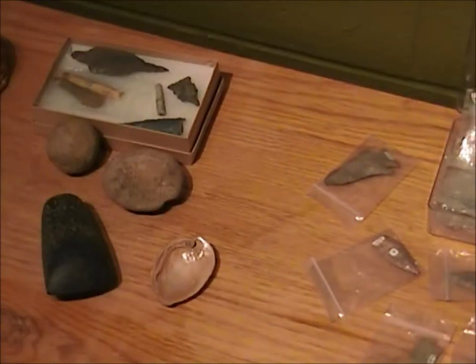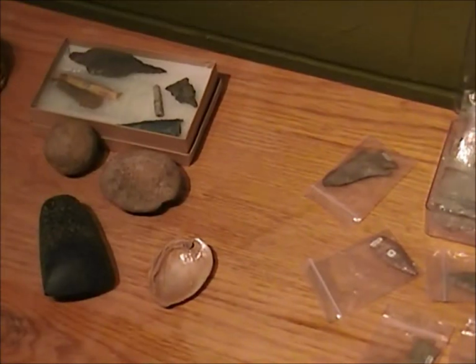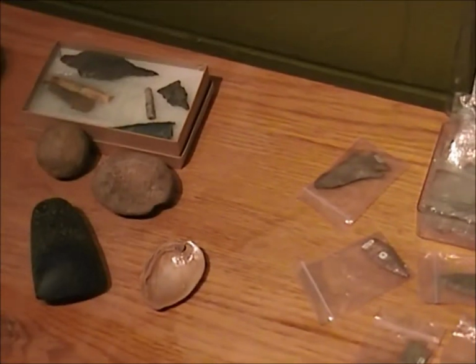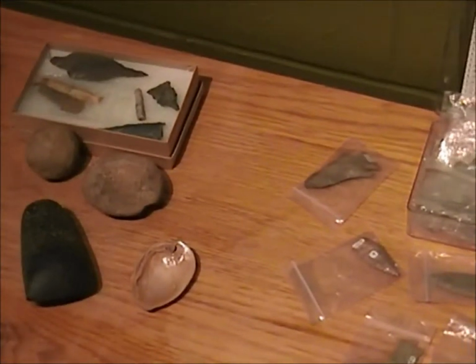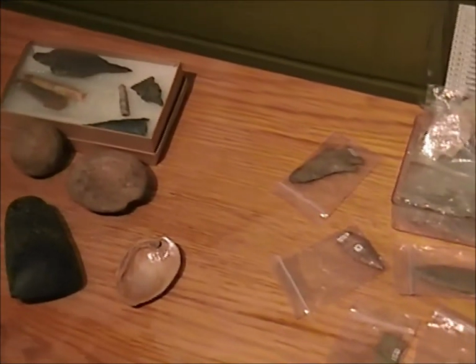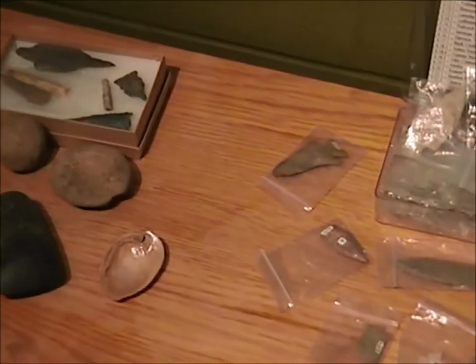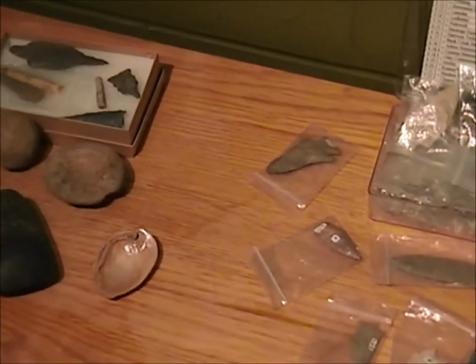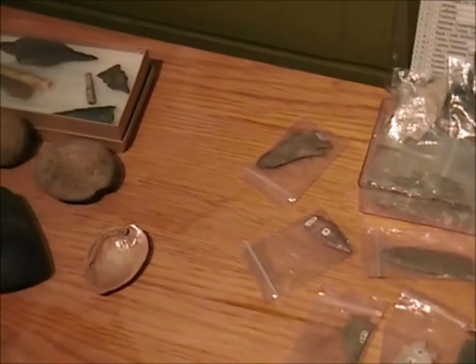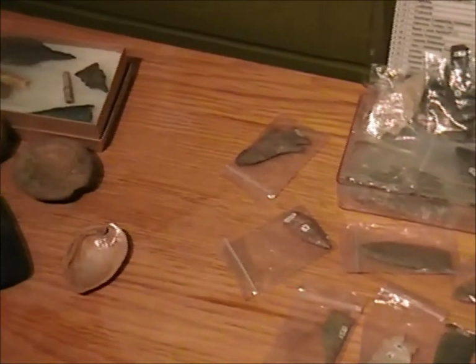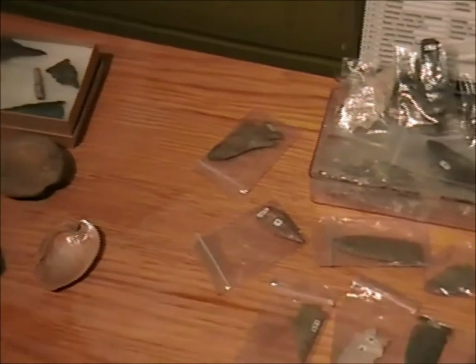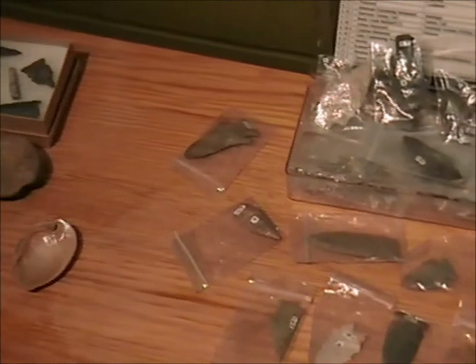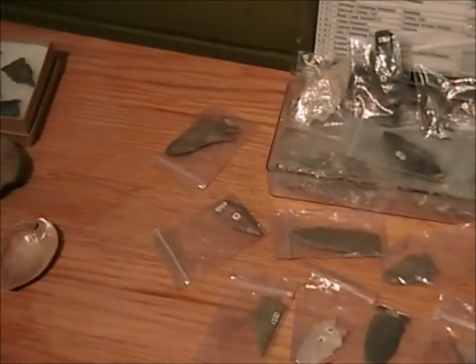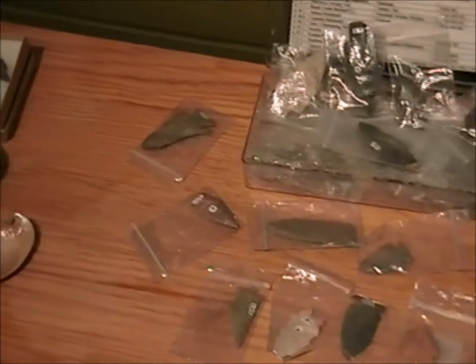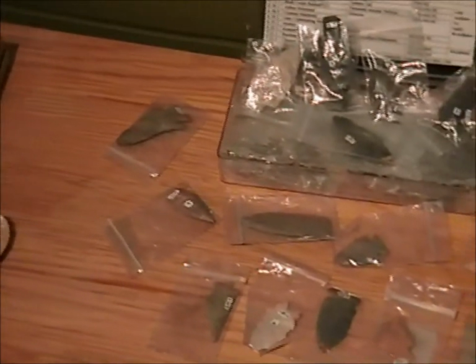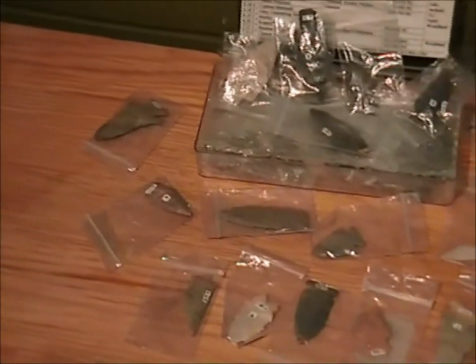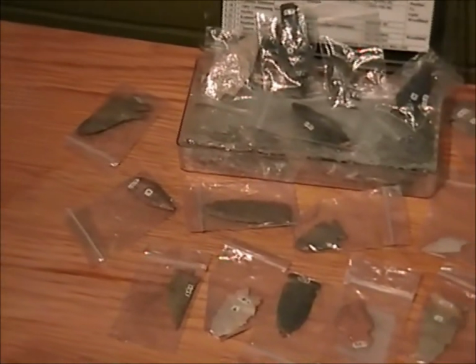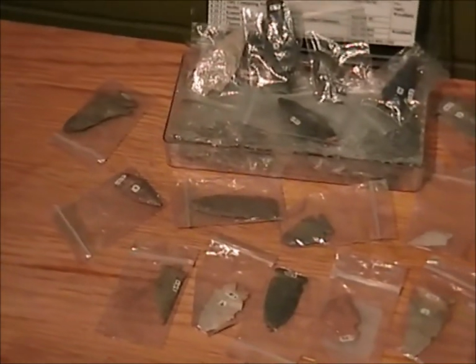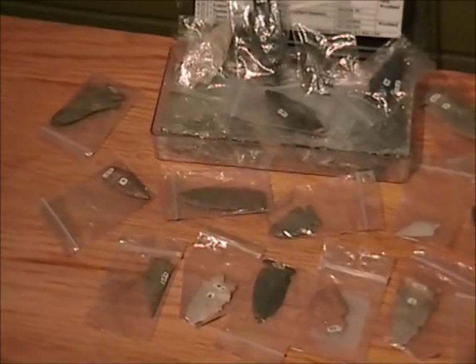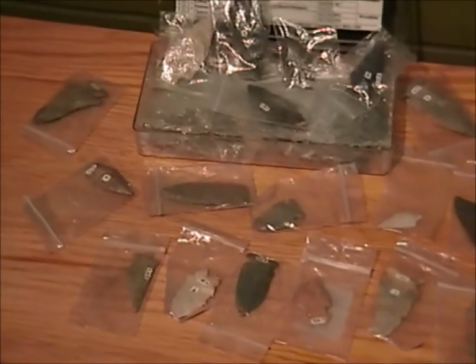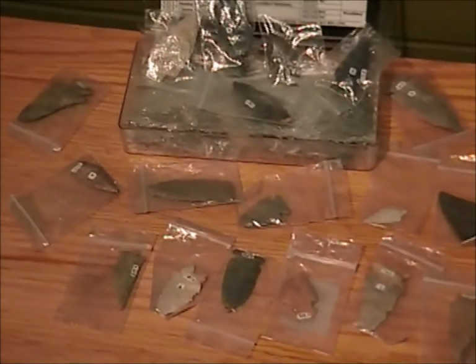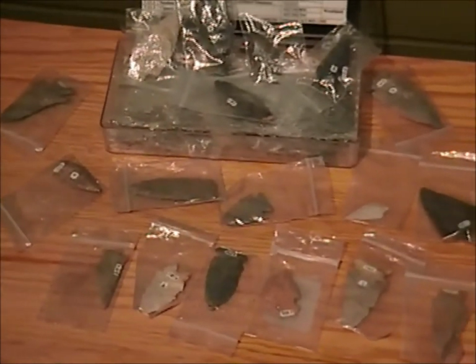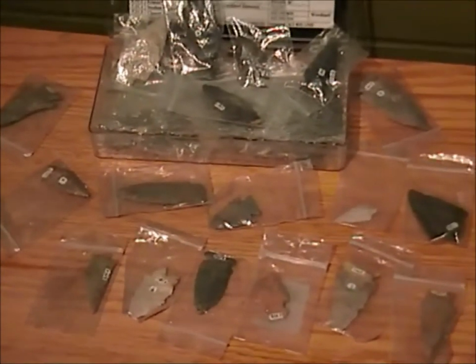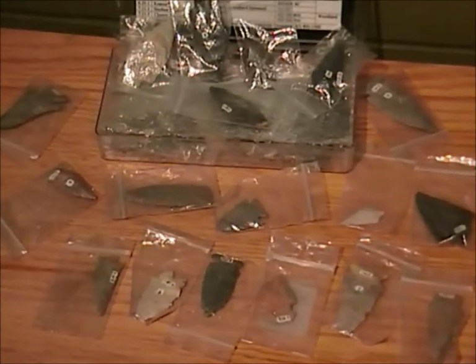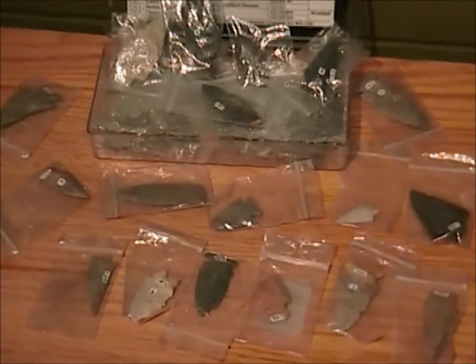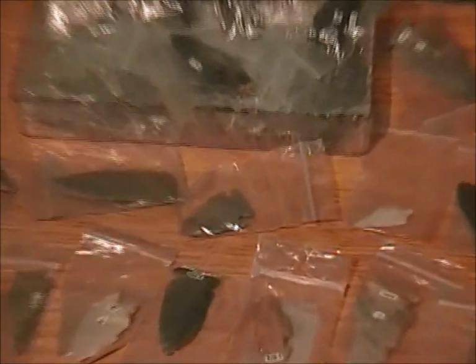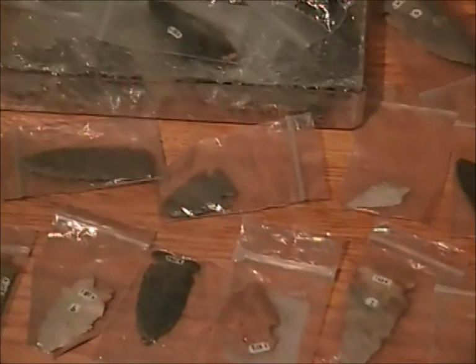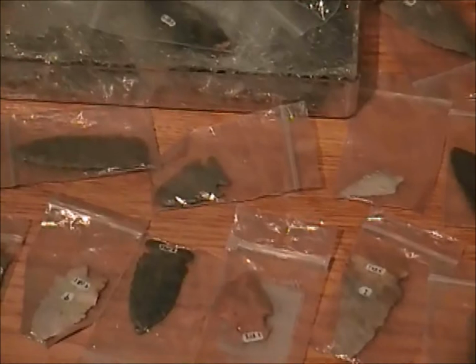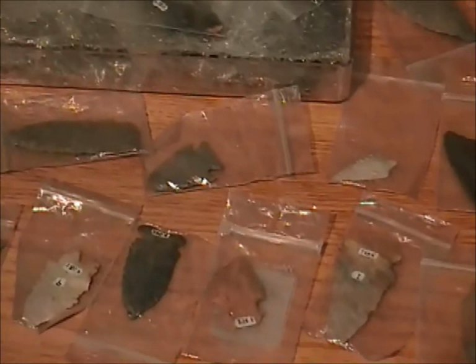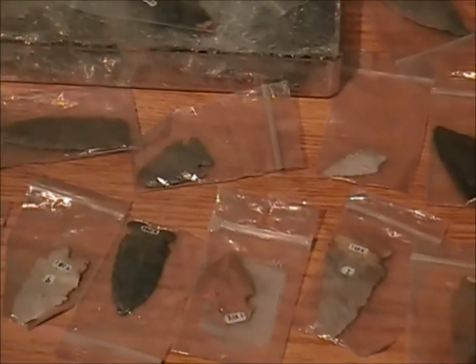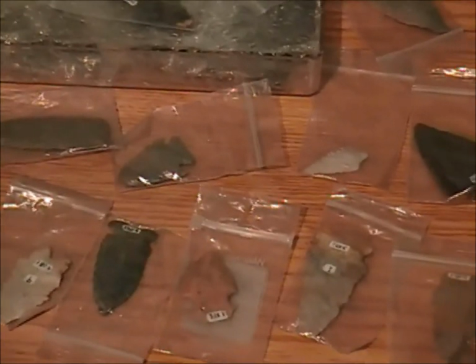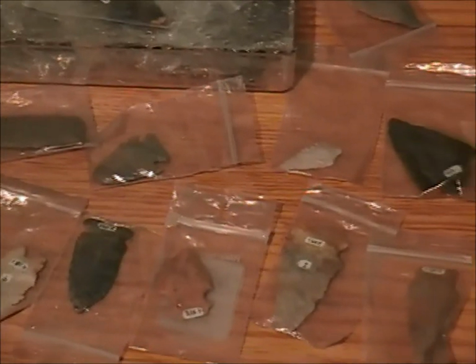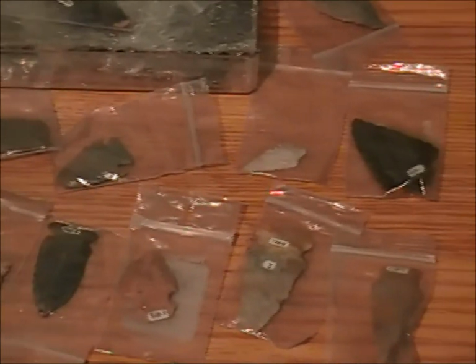When you check out this trunk, students will have an opportunity to touch, feel, and play with real artifacts and reproduction items that represent the prehistoric people of Kentucky.